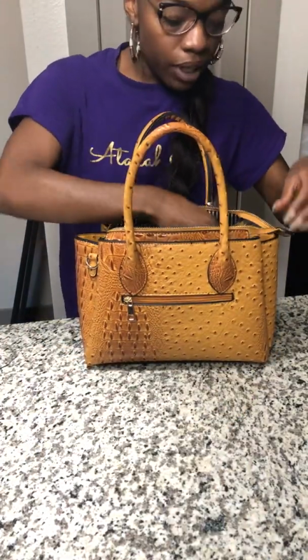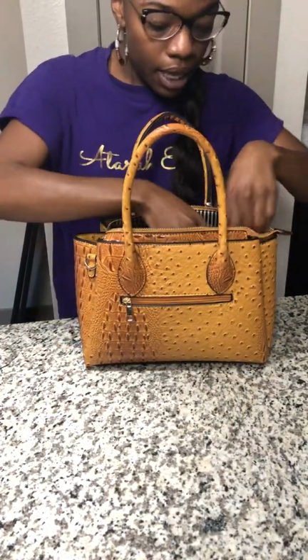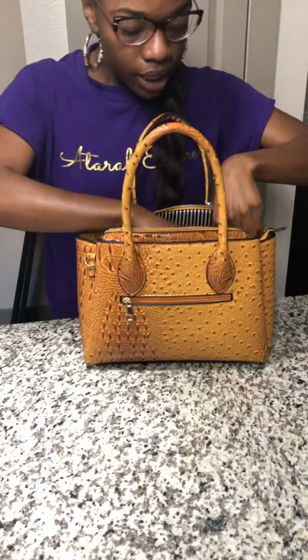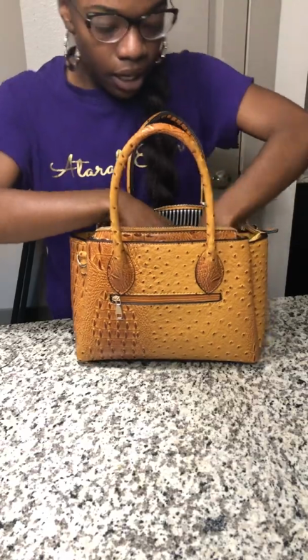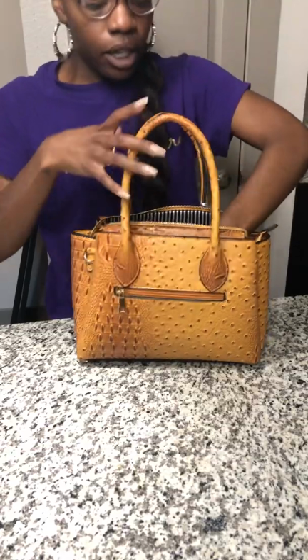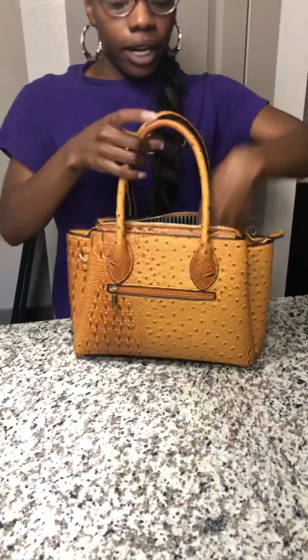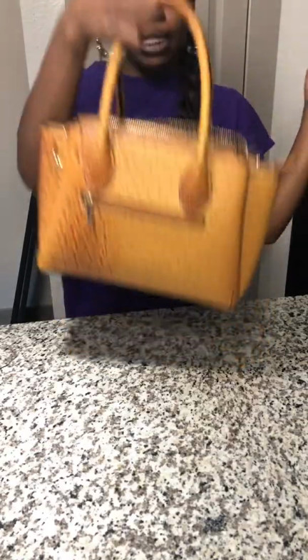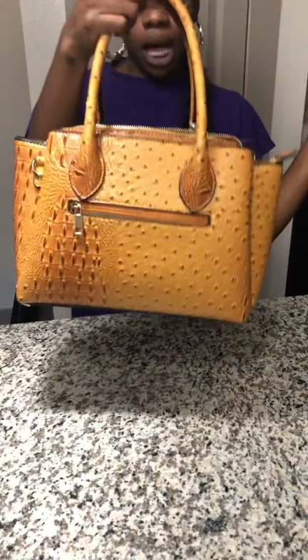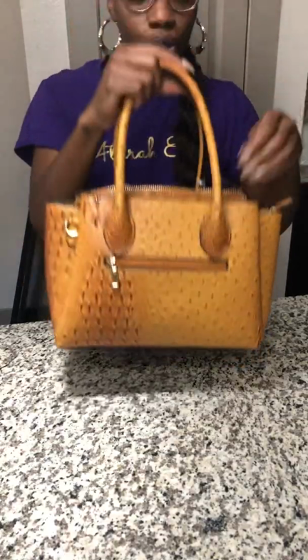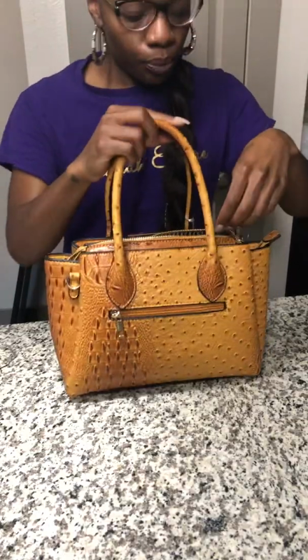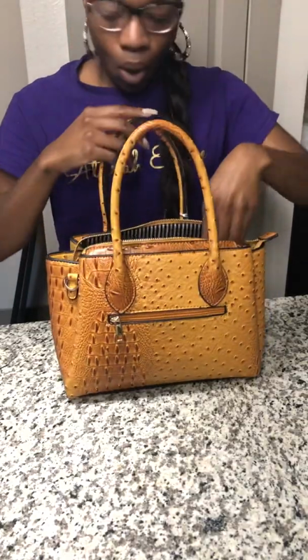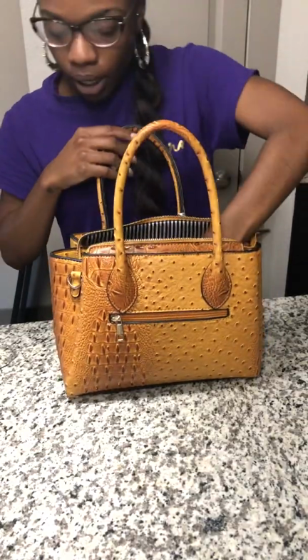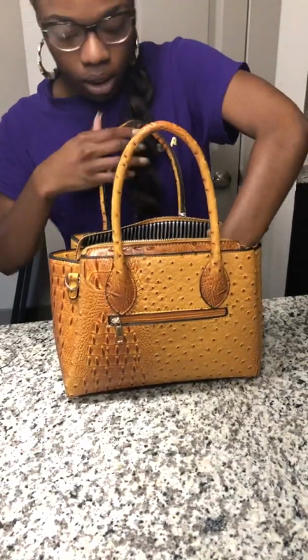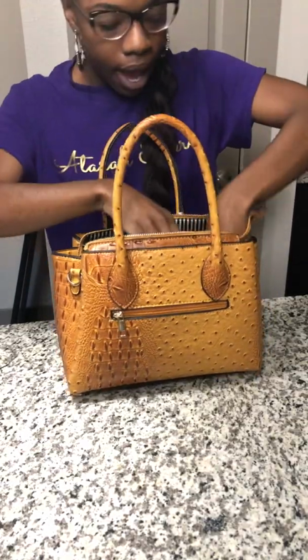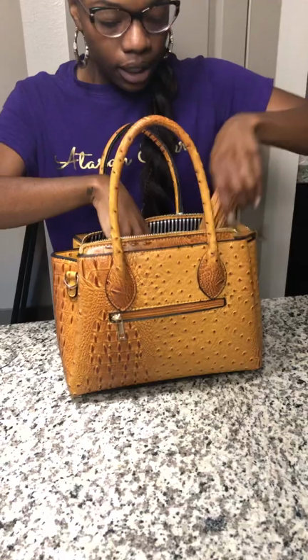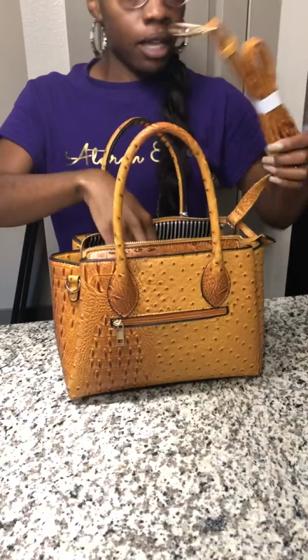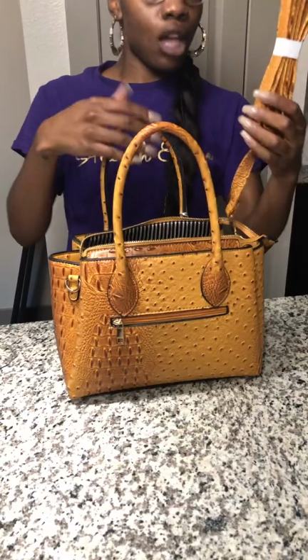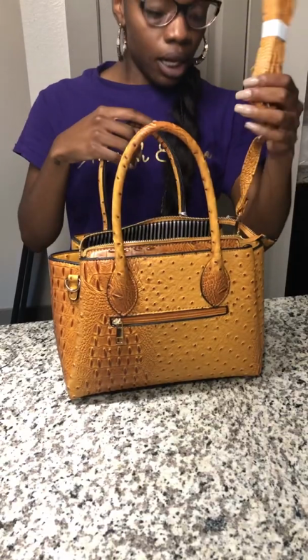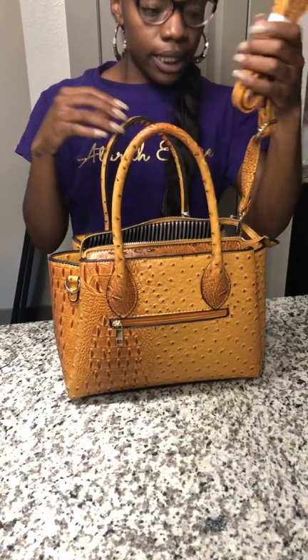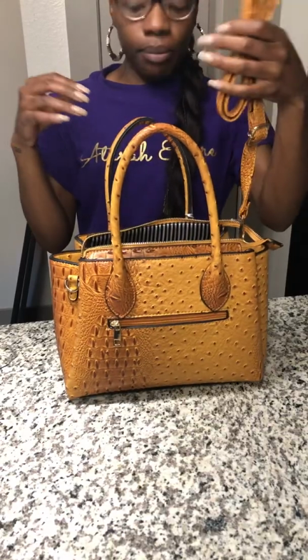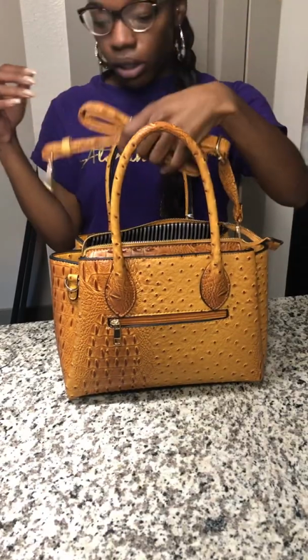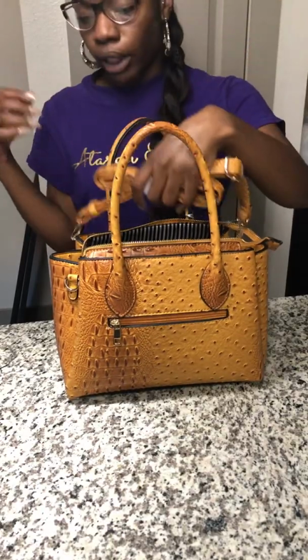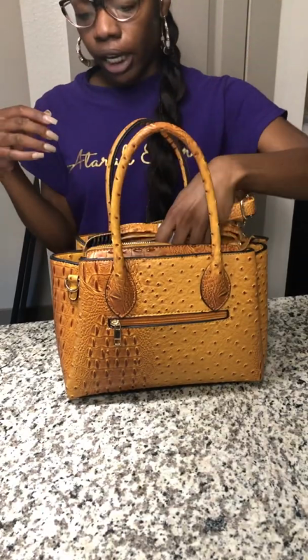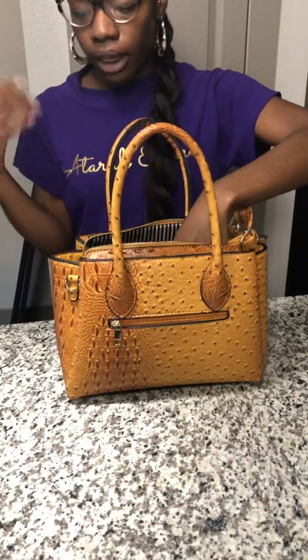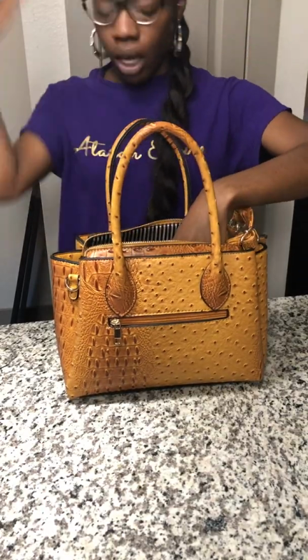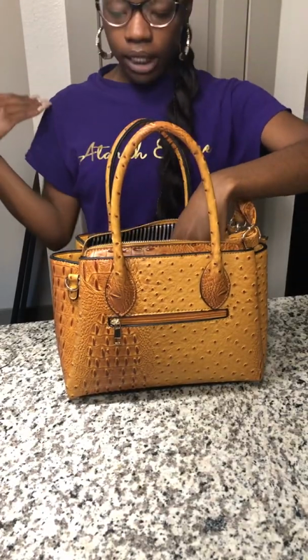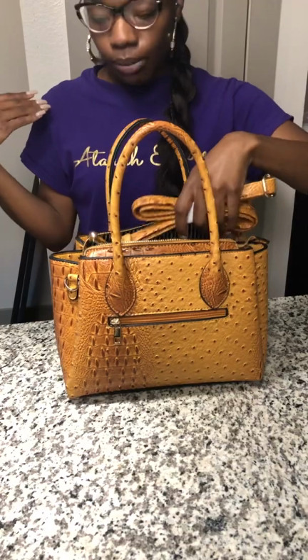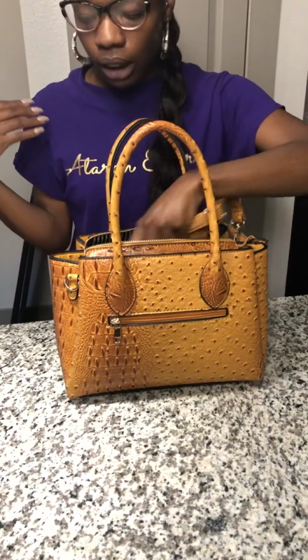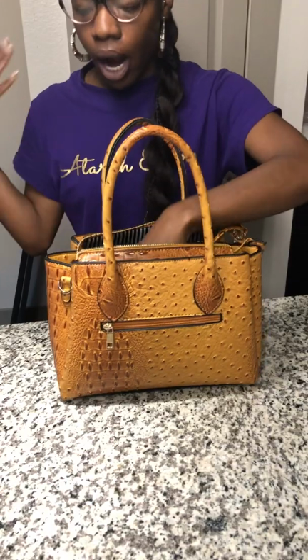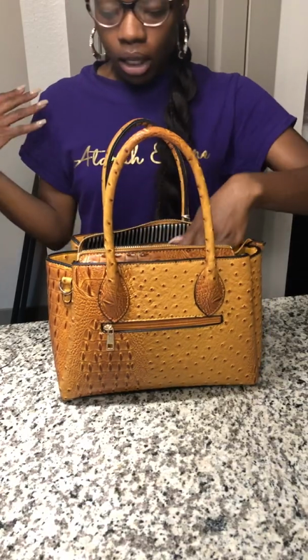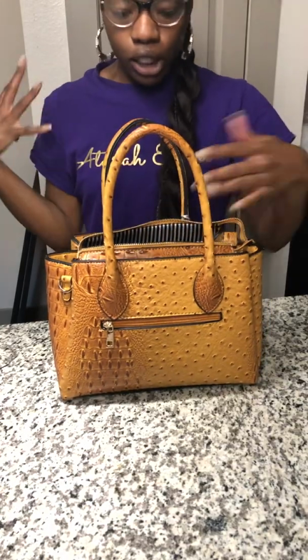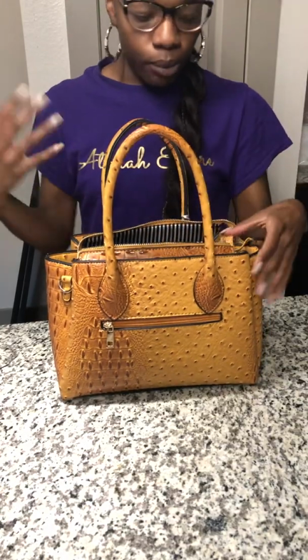Plus, you can either carry it as a top handle, or it also has a long extended belt so you can carry it as a crossbody or as a shoulder bag.